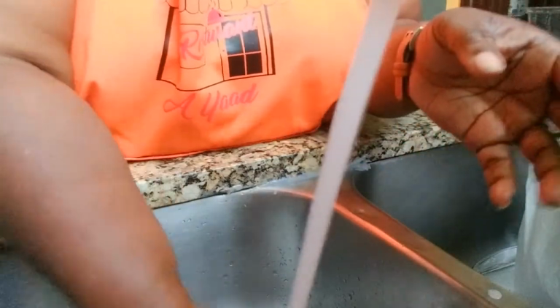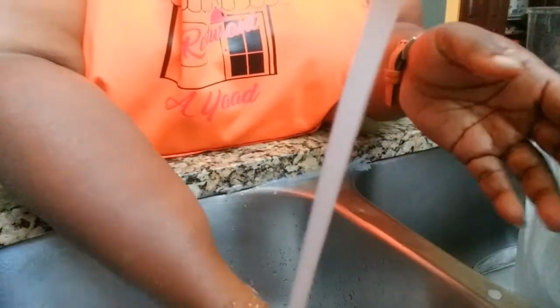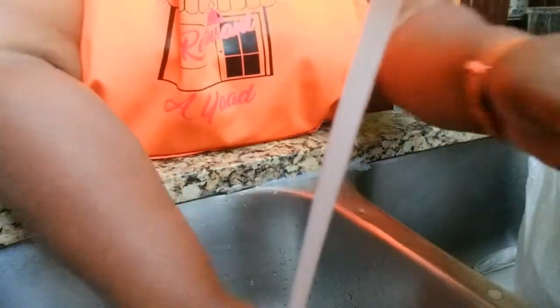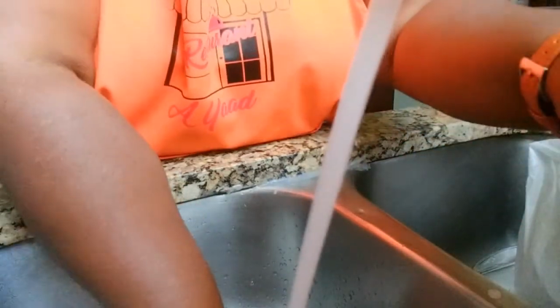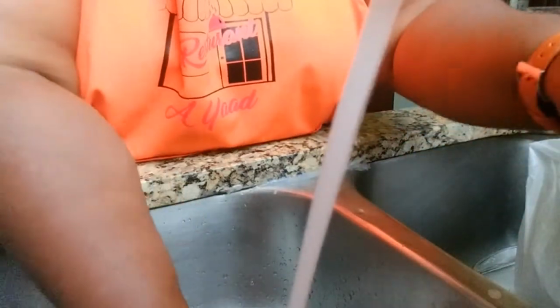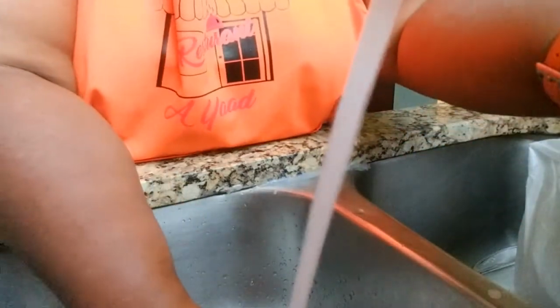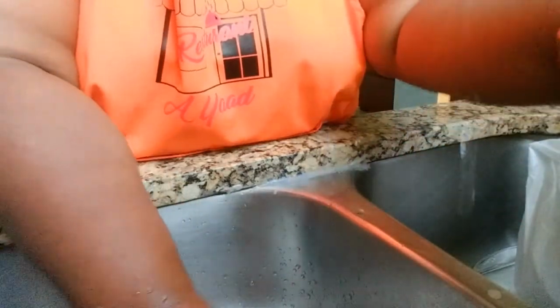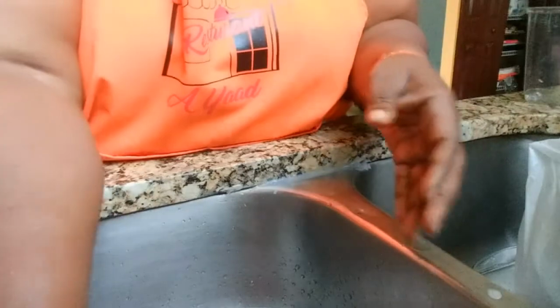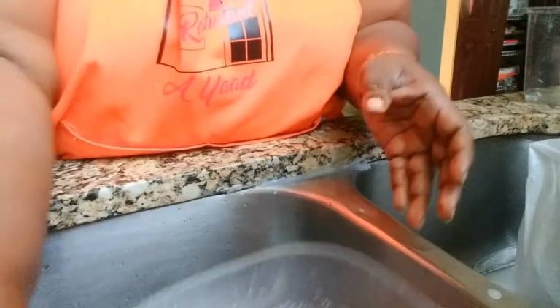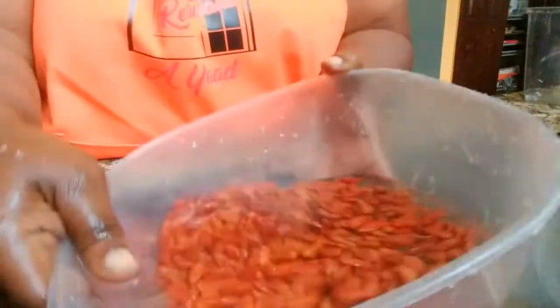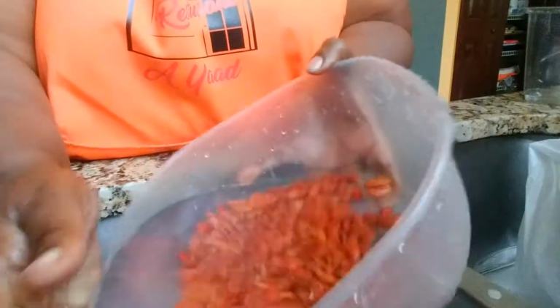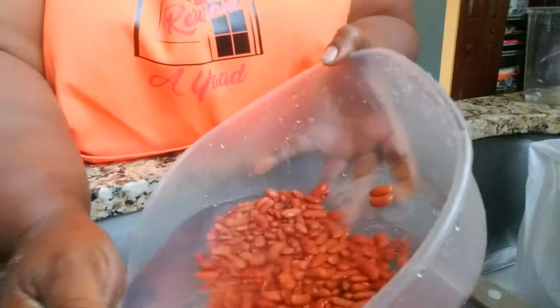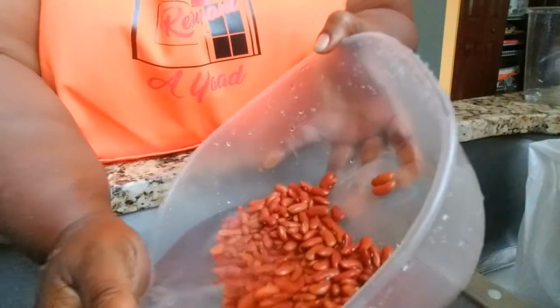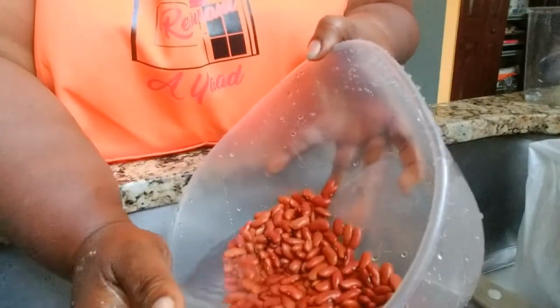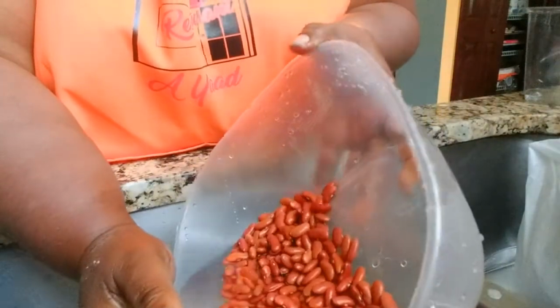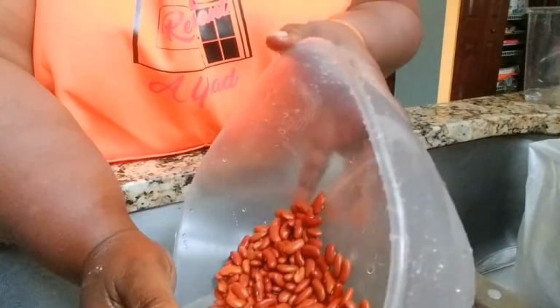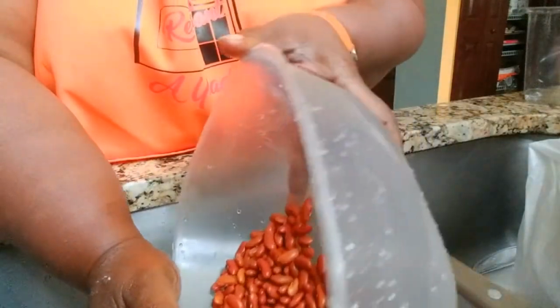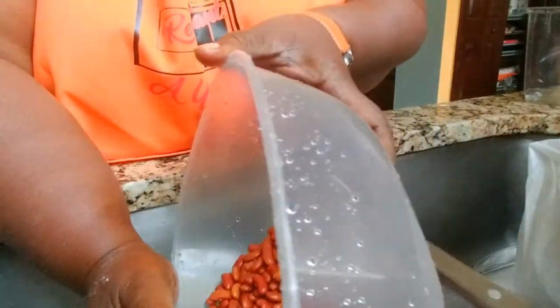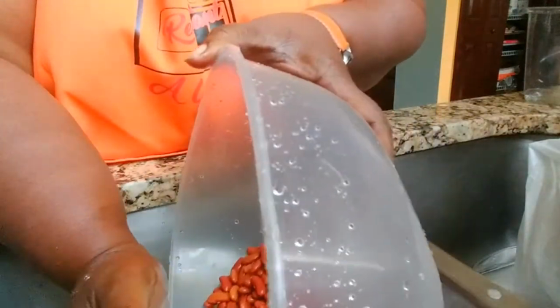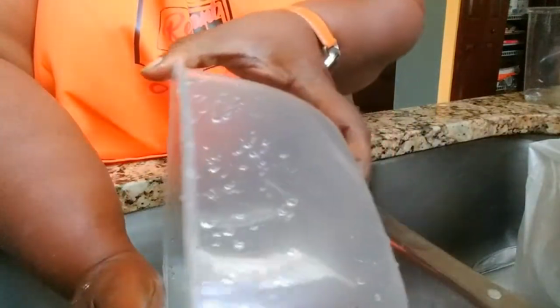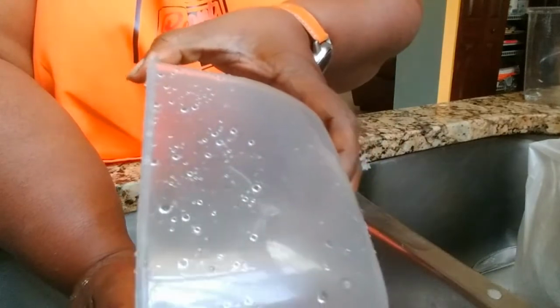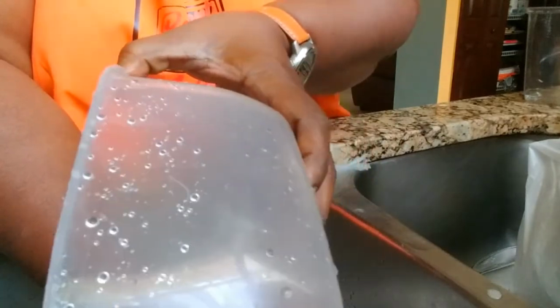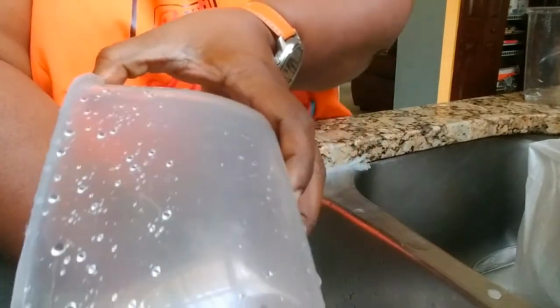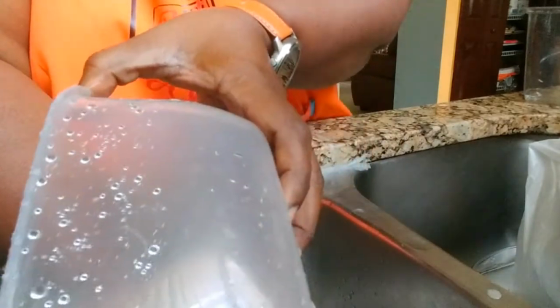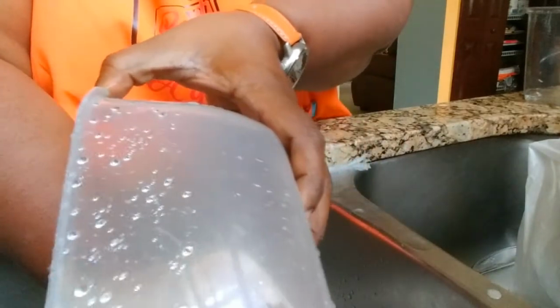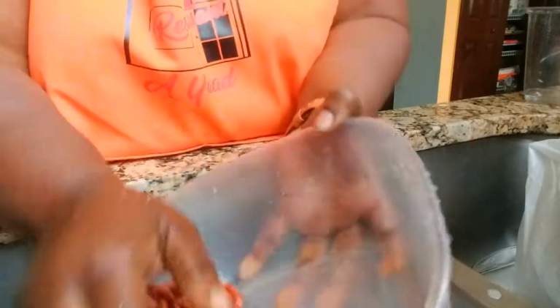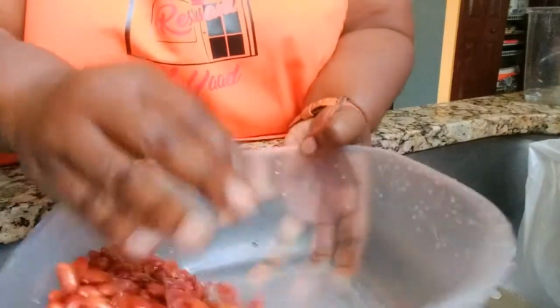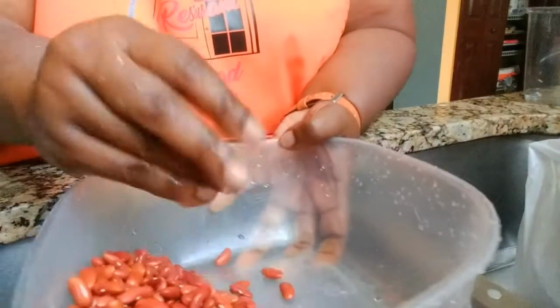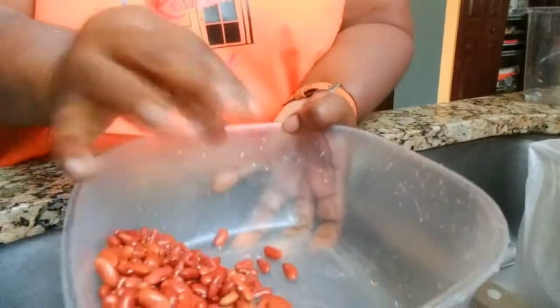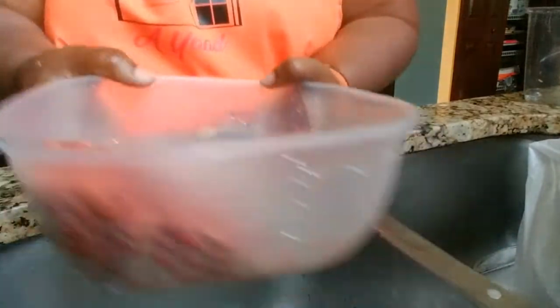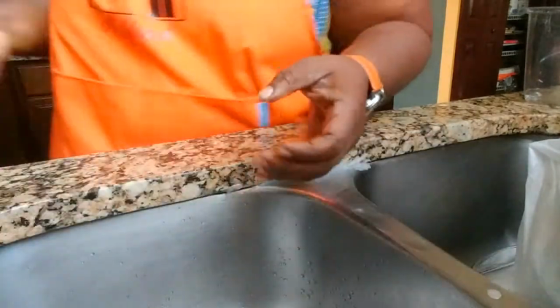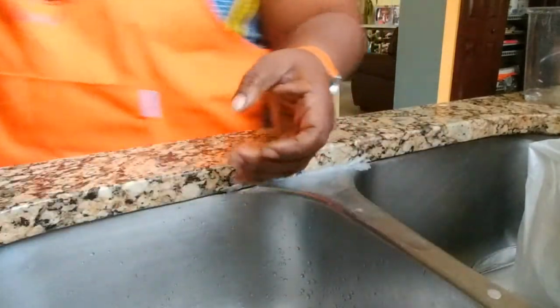We're also going to be using some pigtails and some beef stew bones, and I'm also going to wash those. Along with all of that, we're going to combine everything in the pressure cooker — so this is the prep prior to cooking.